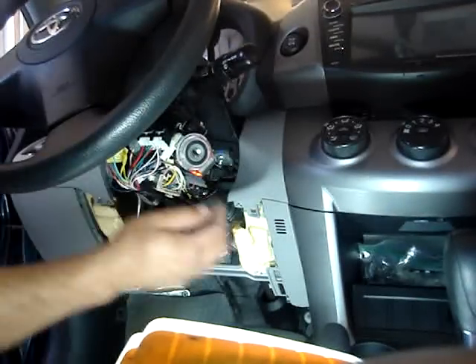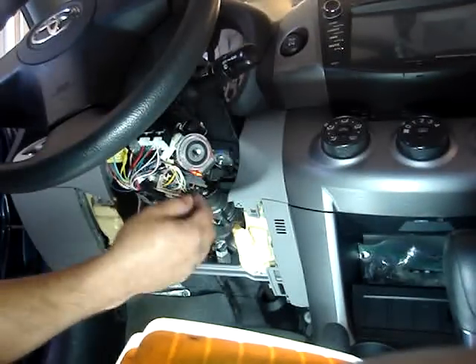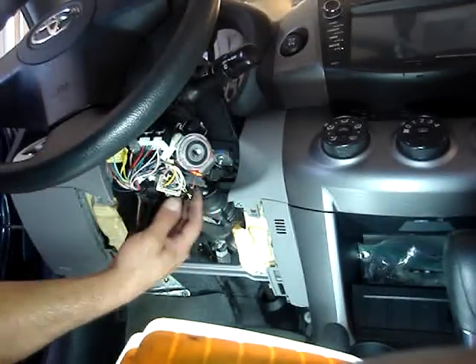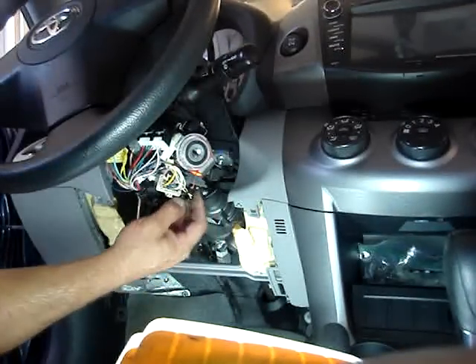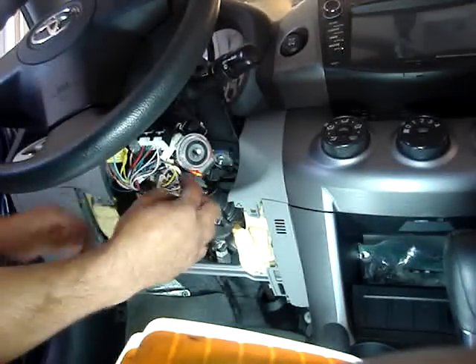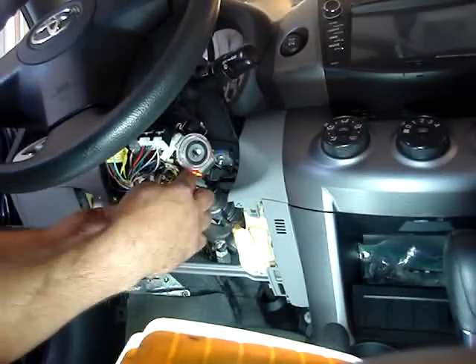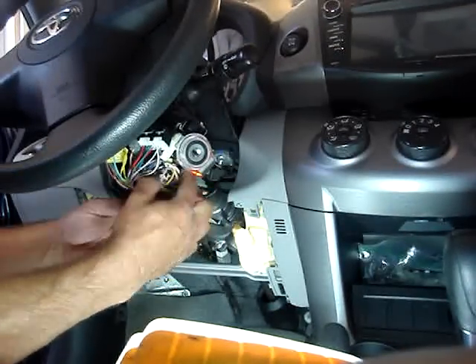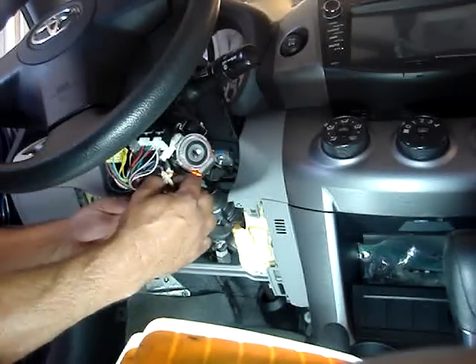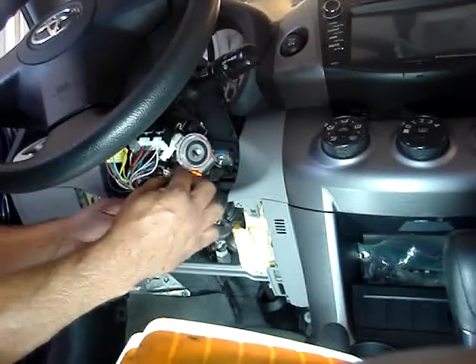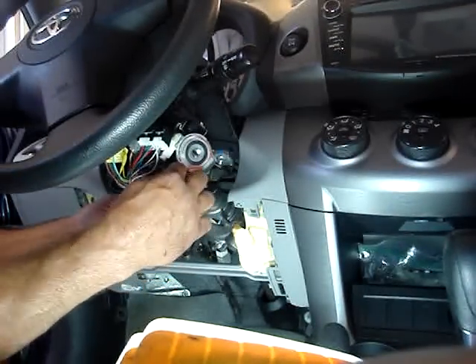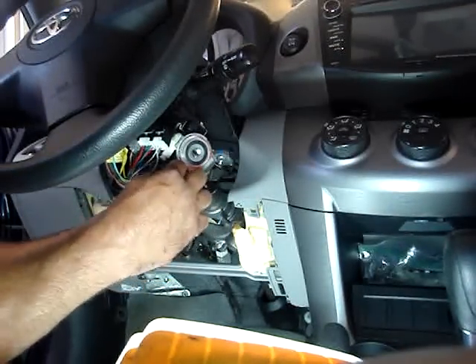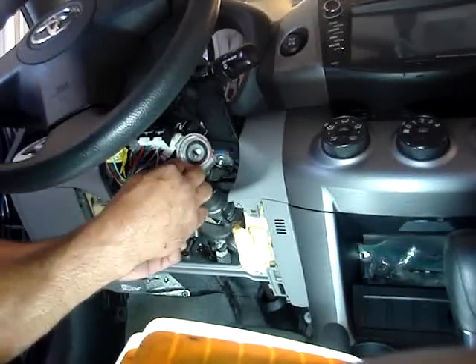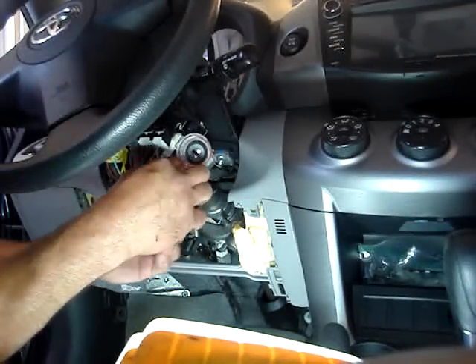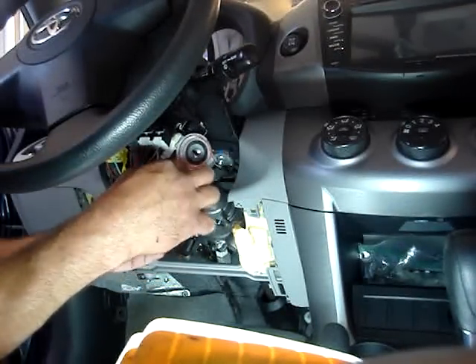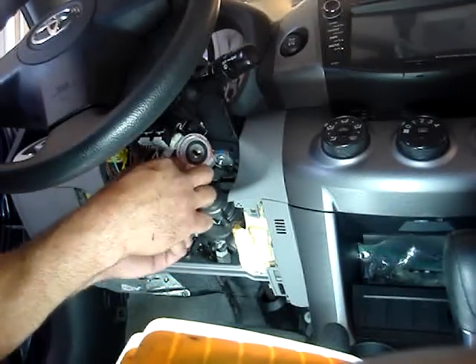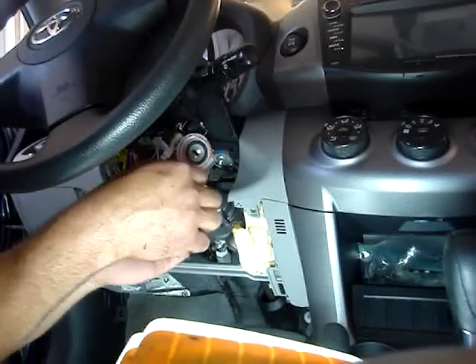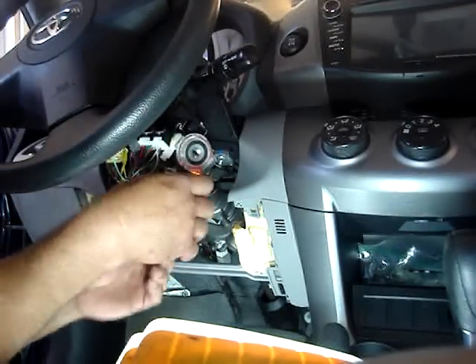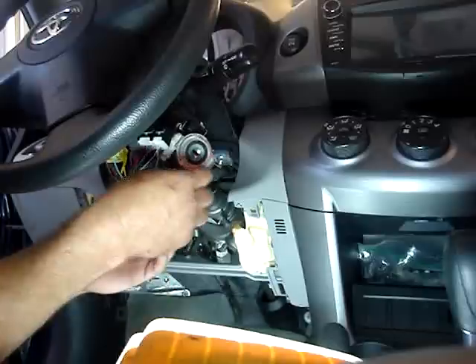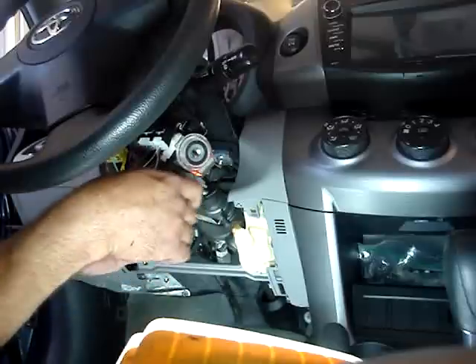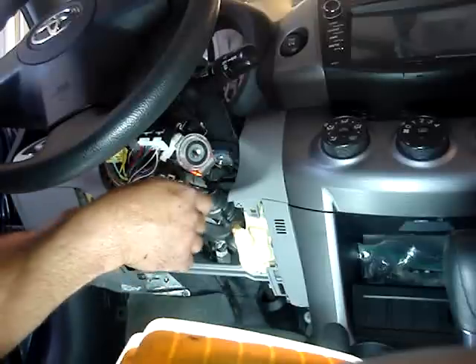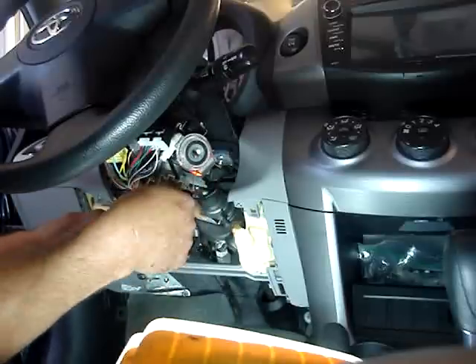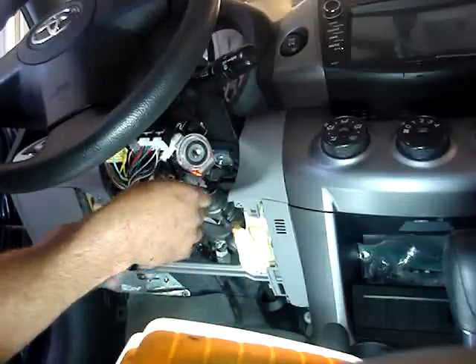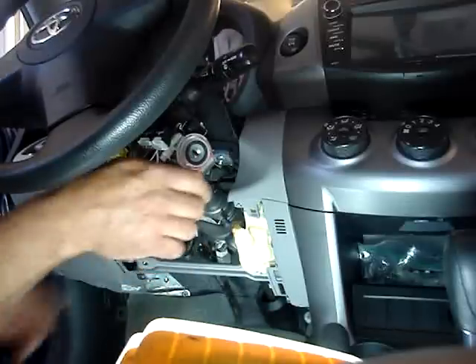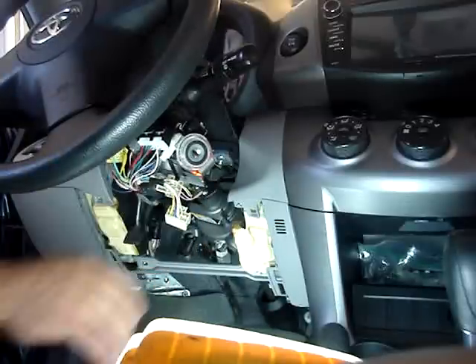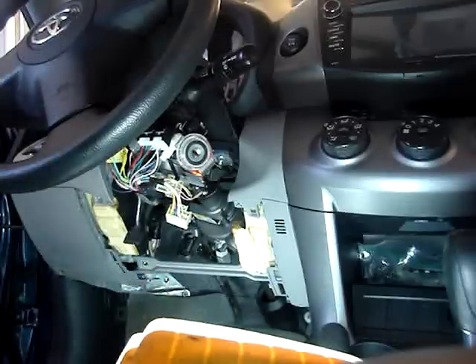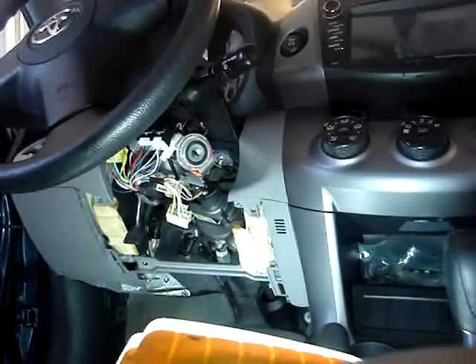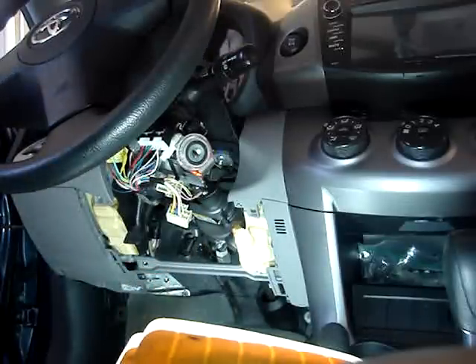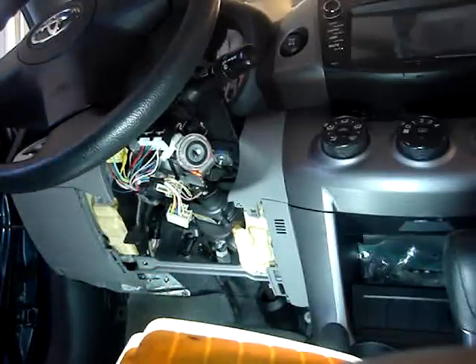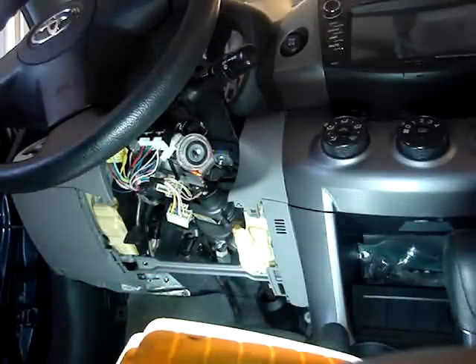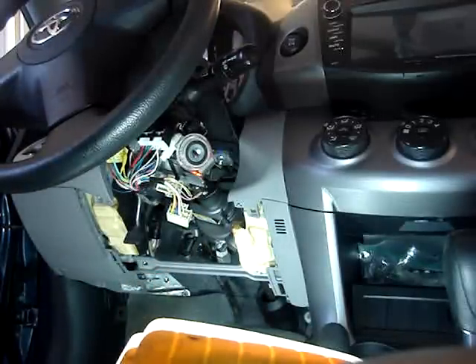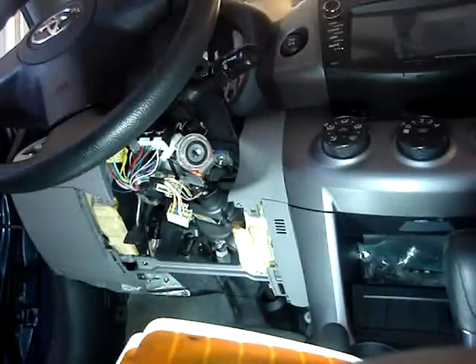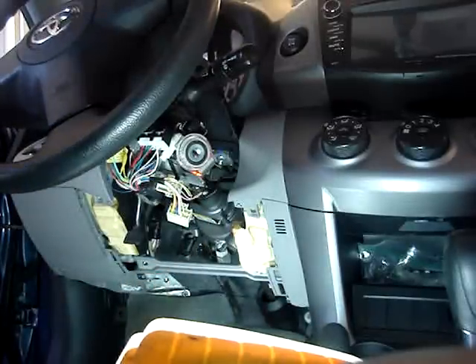We're going to go ahead and unplug the ignition switch. This RAV4 does not have anti-theft — it has no transponder at all.